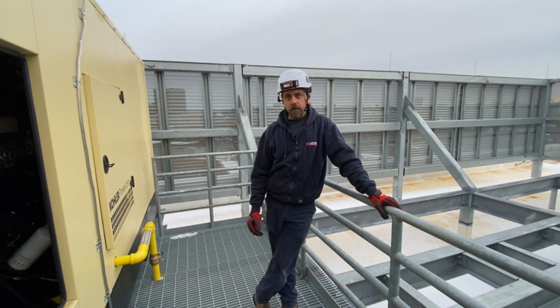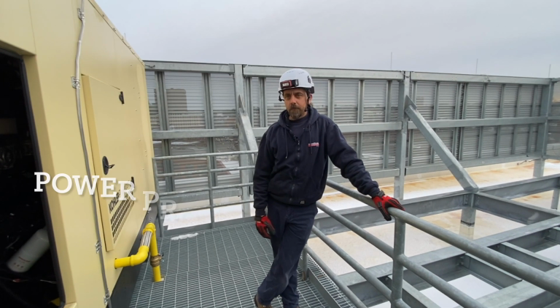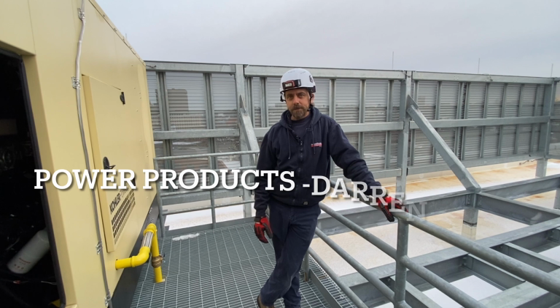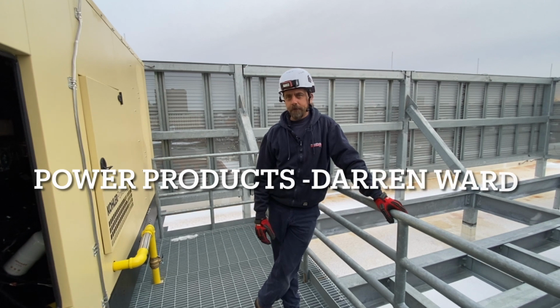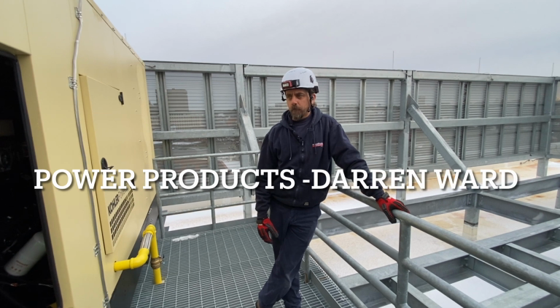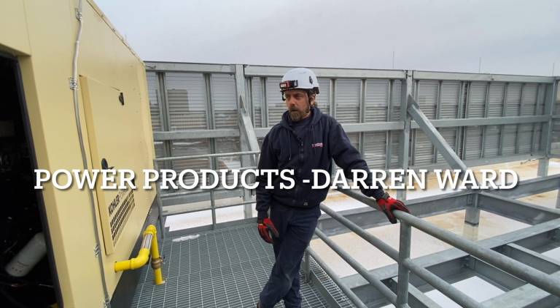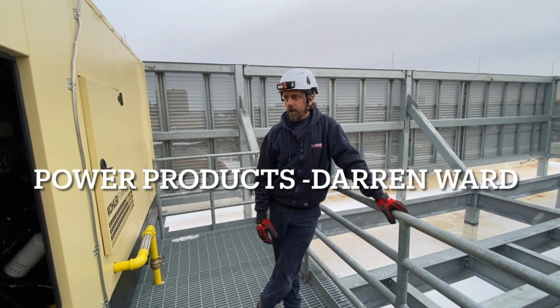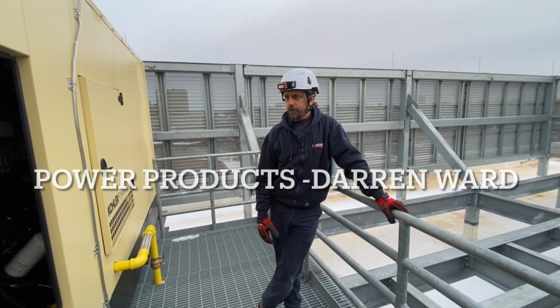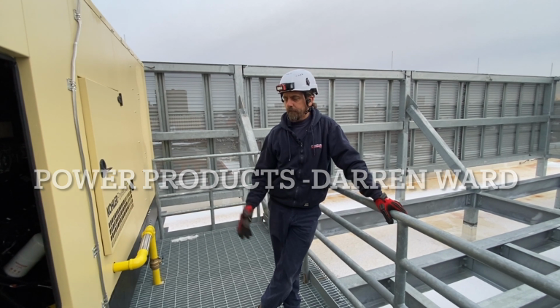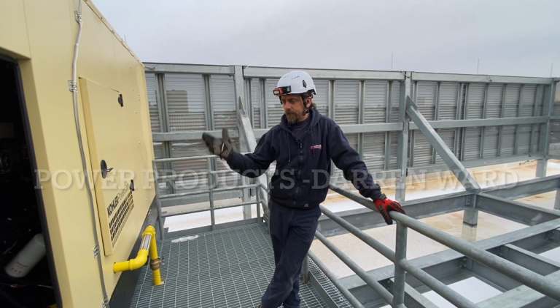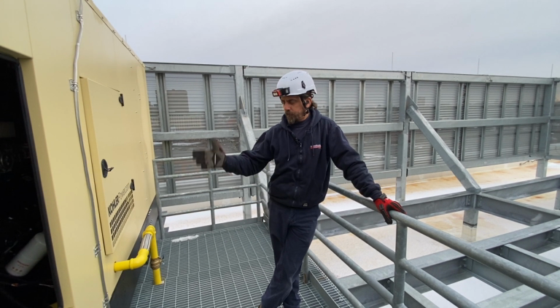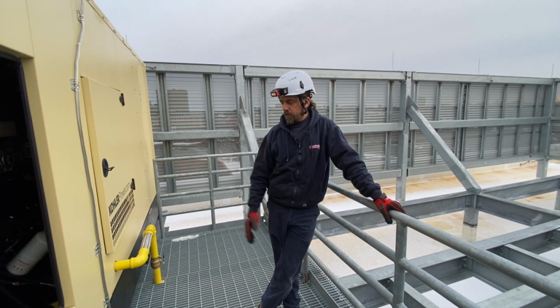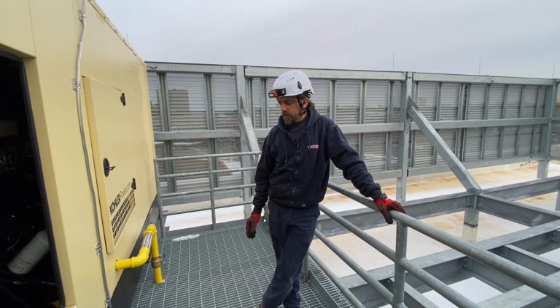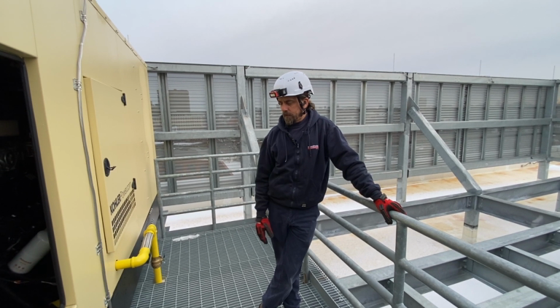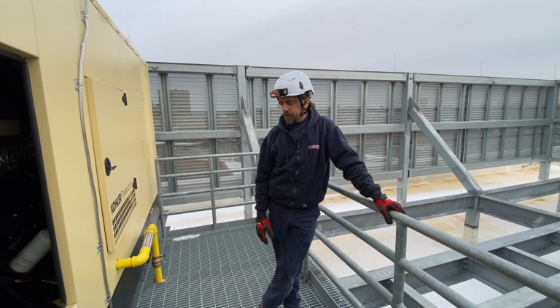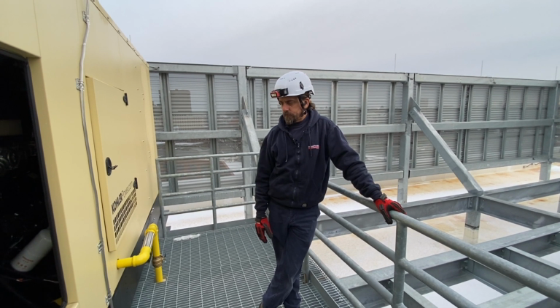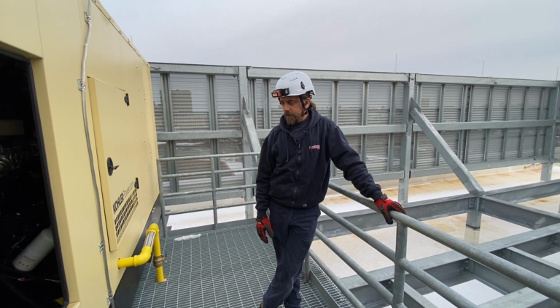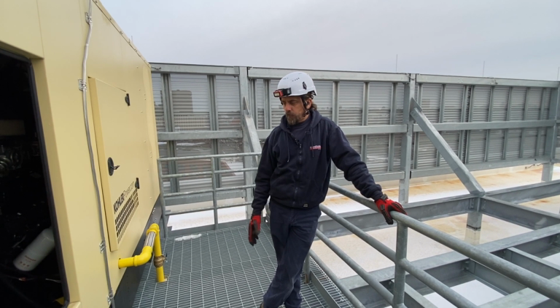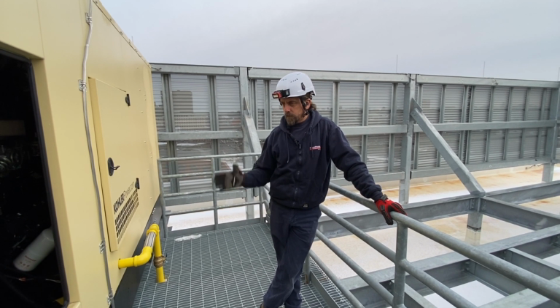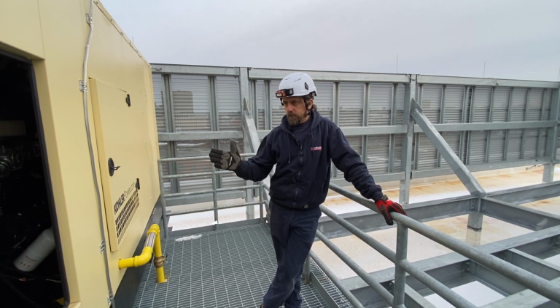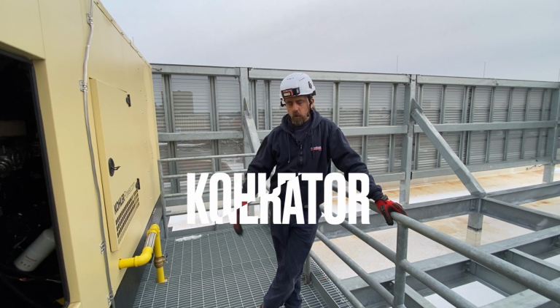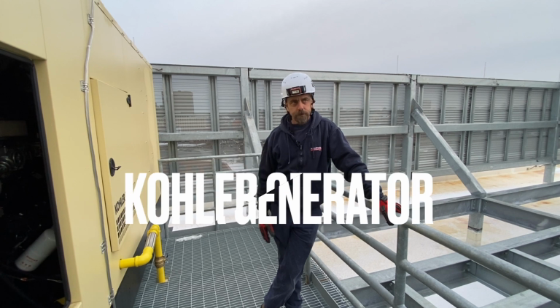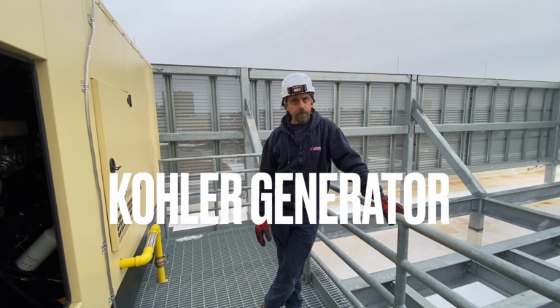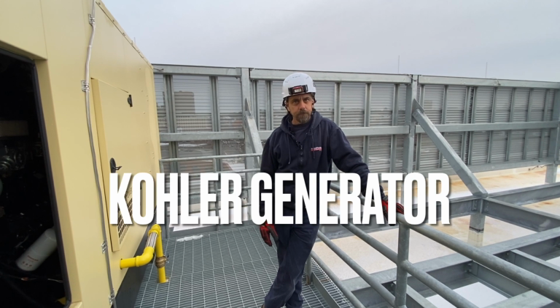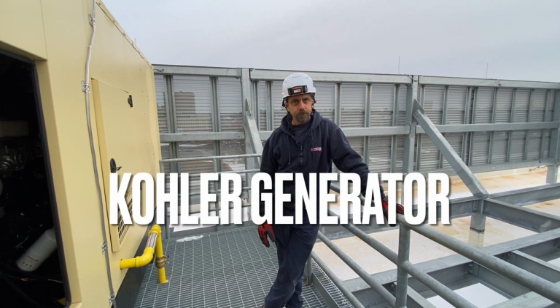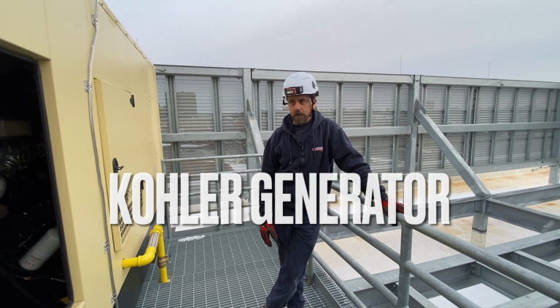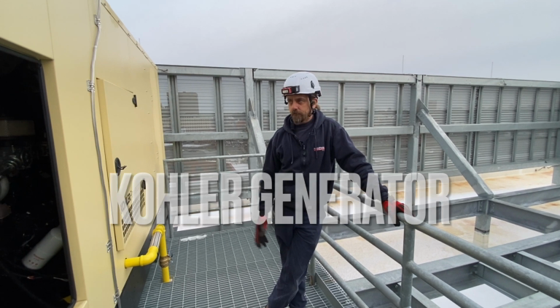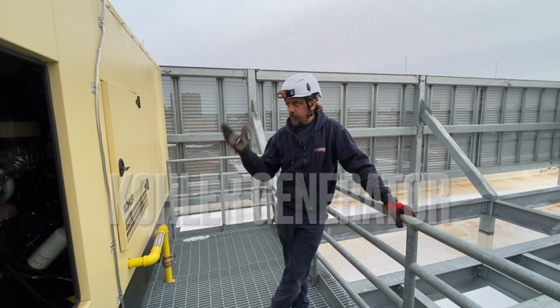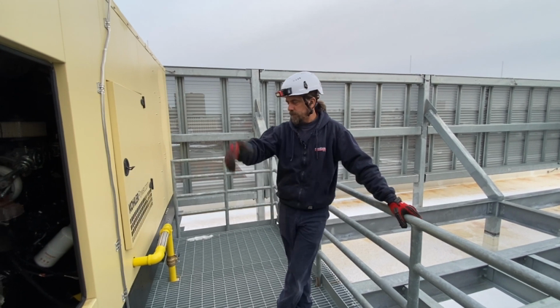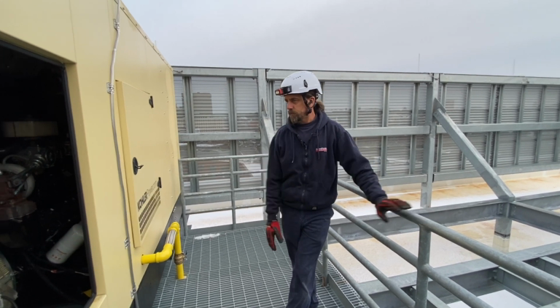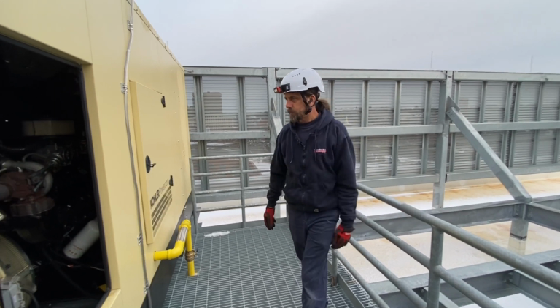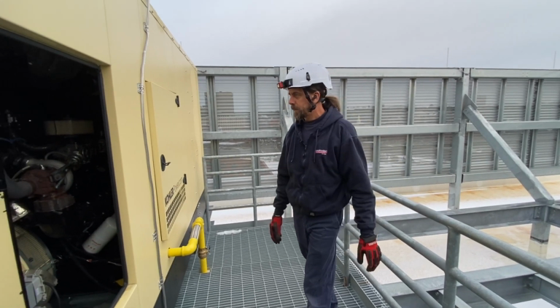I'm Darren from Power Products, representative for training for the Kohler generator and transfer switches, which we'll get to in a minute.